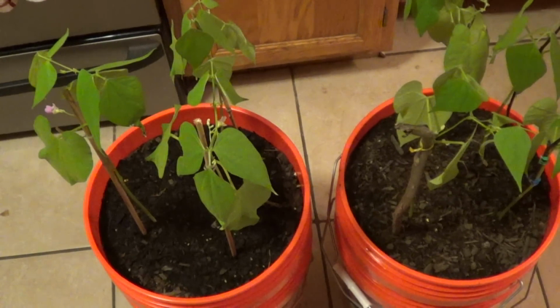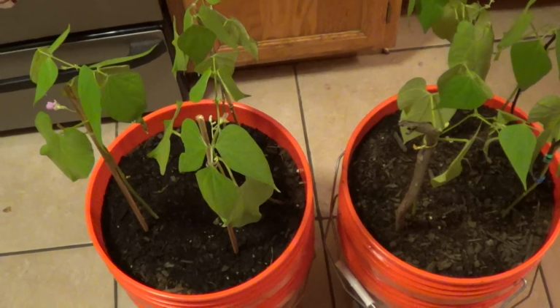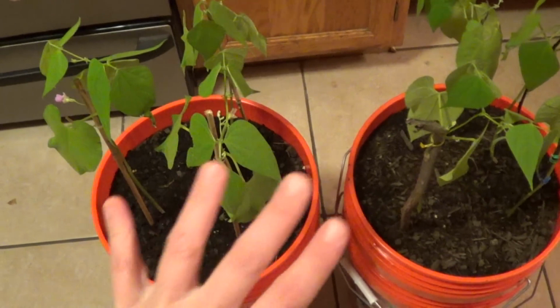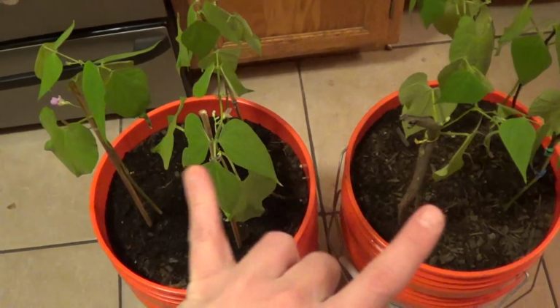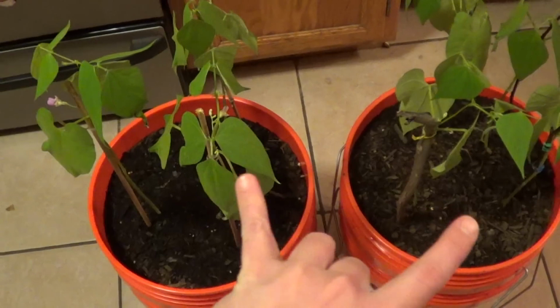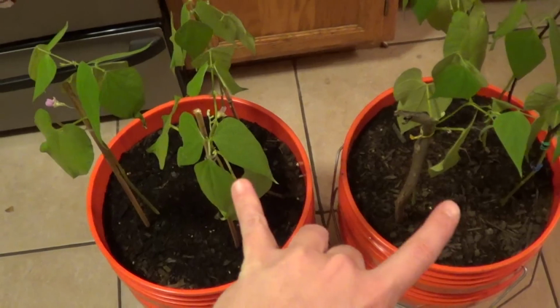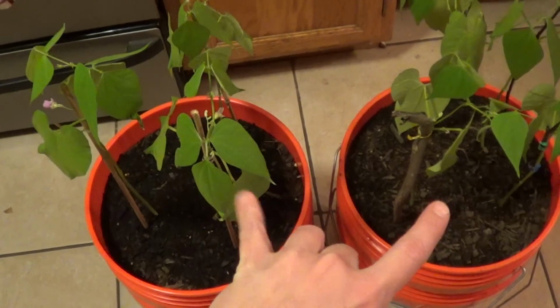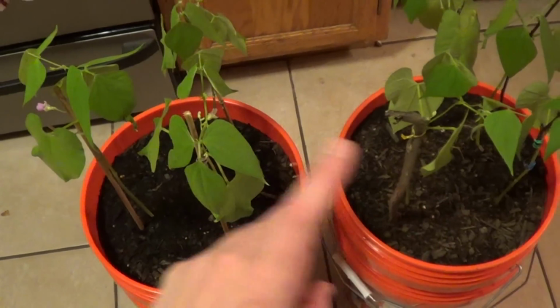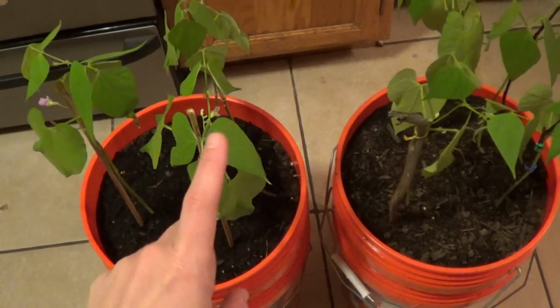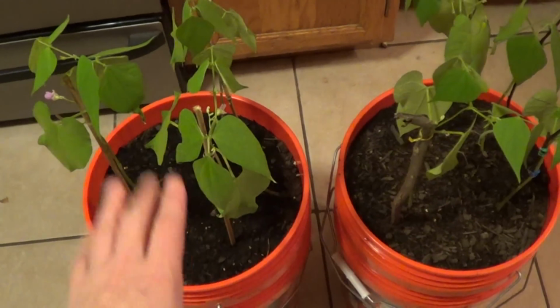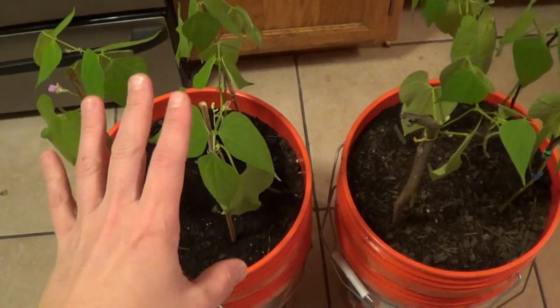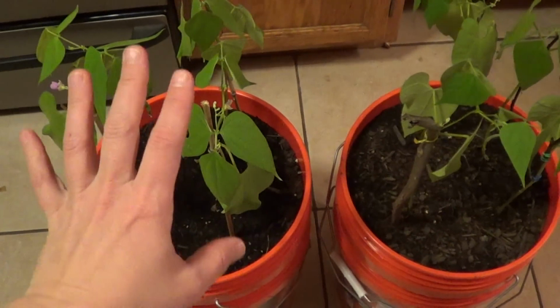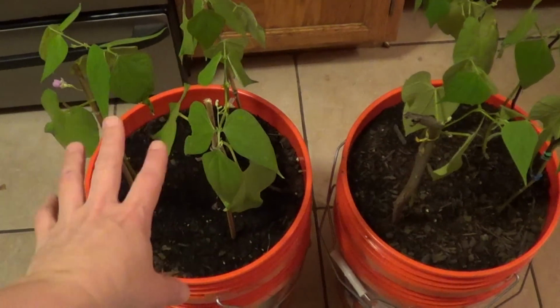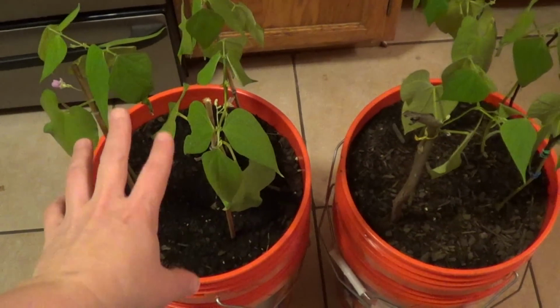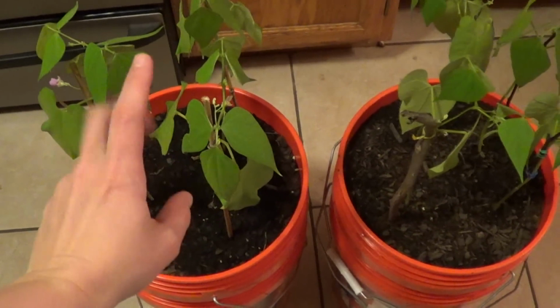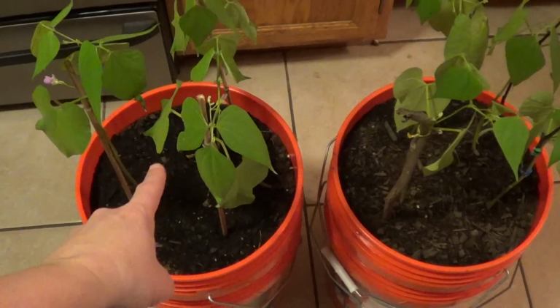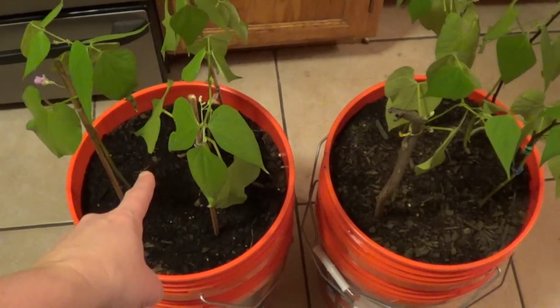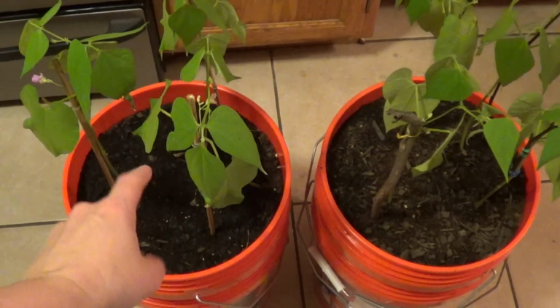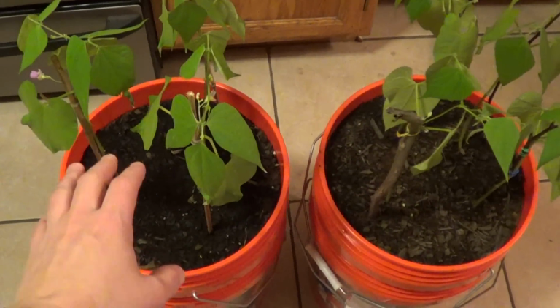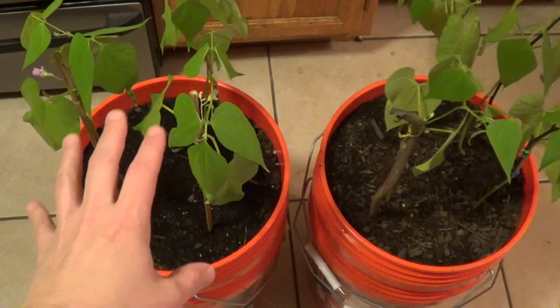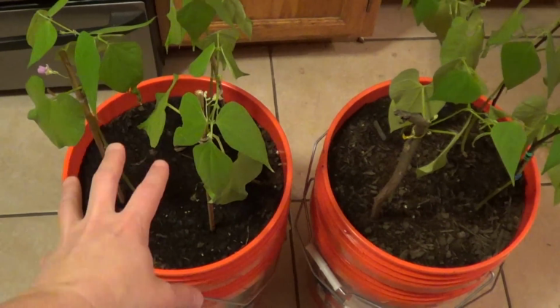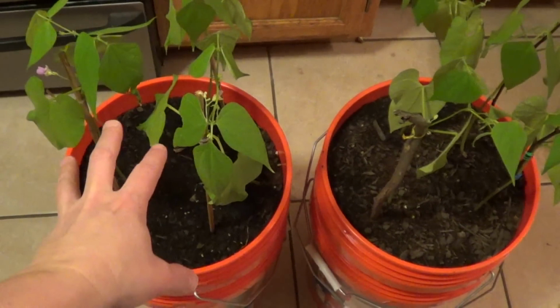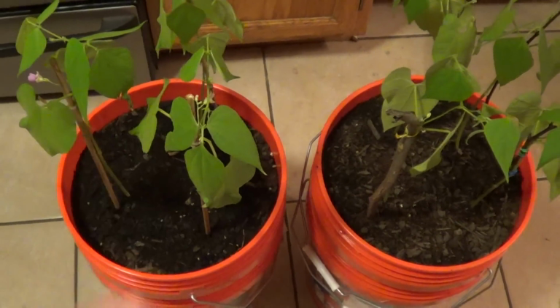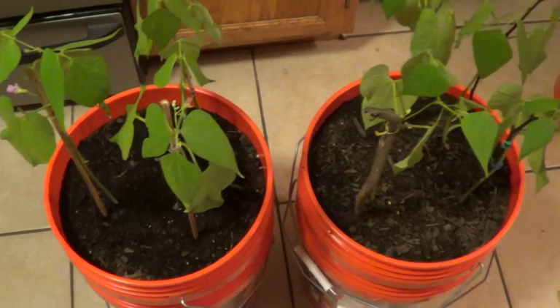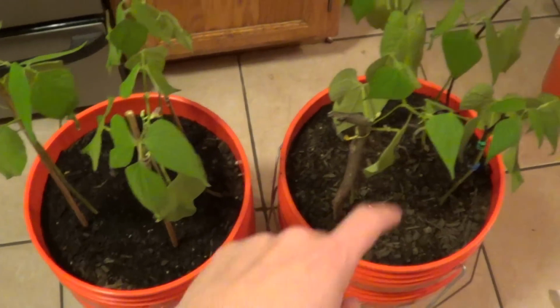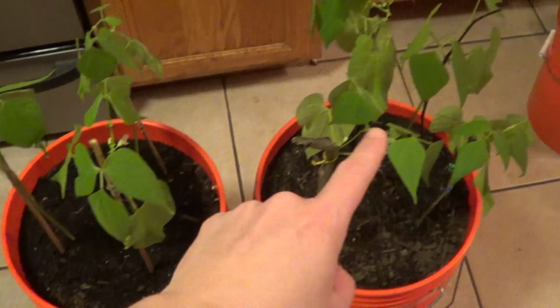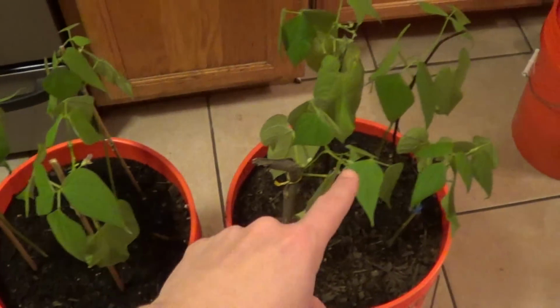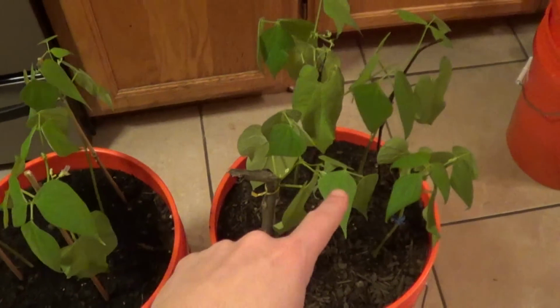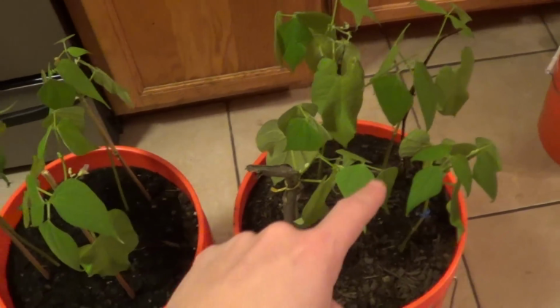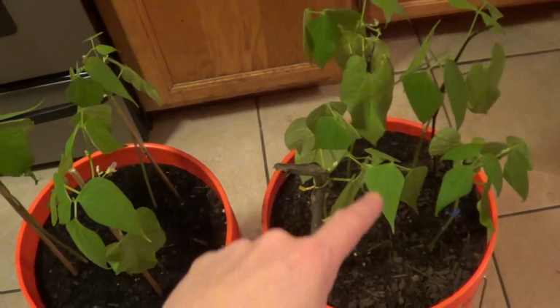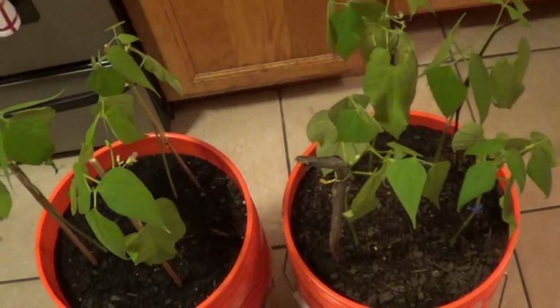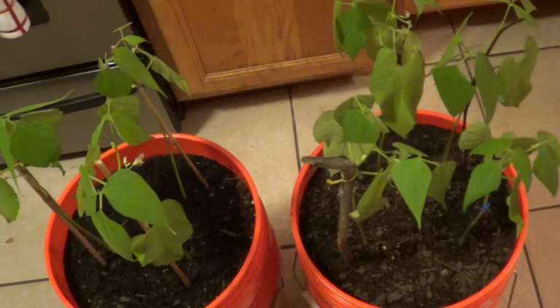I have two bush bean plants here. There's three in this bucket that has no azomite and there's four in this bucket that has azomite.